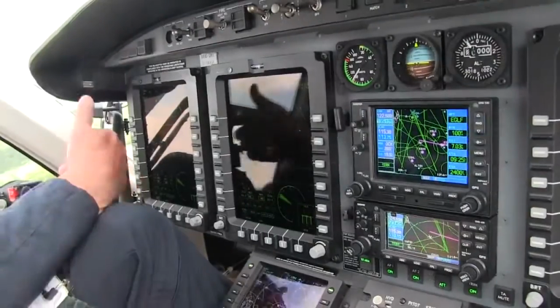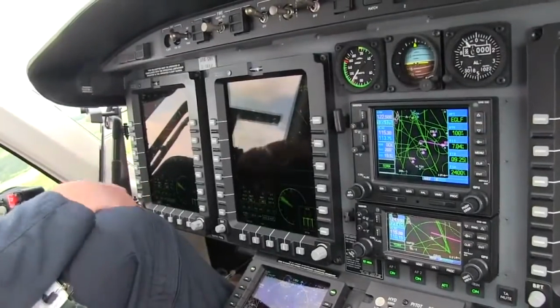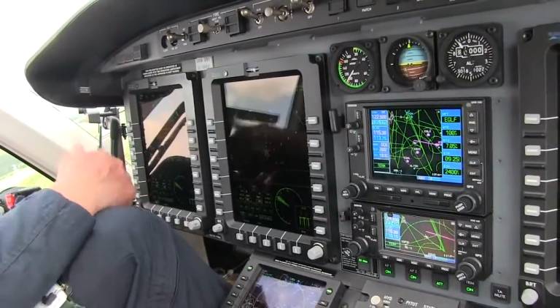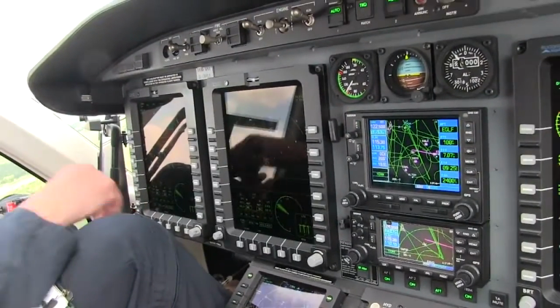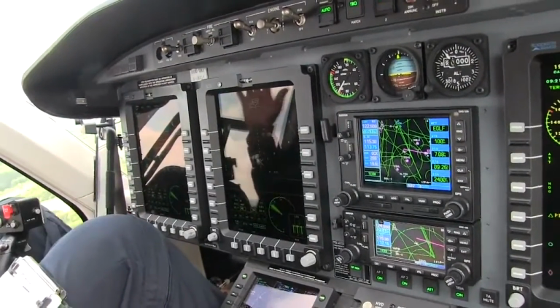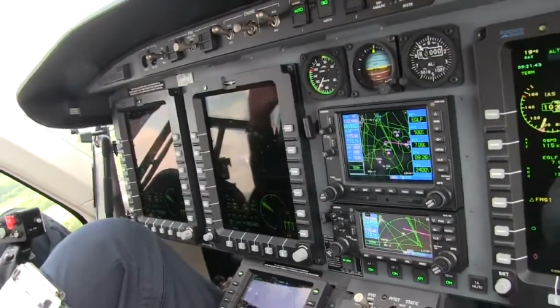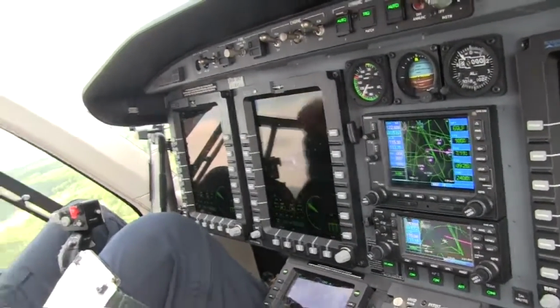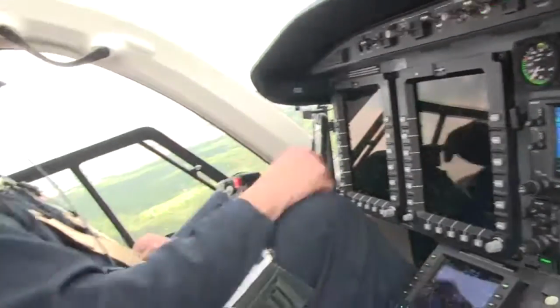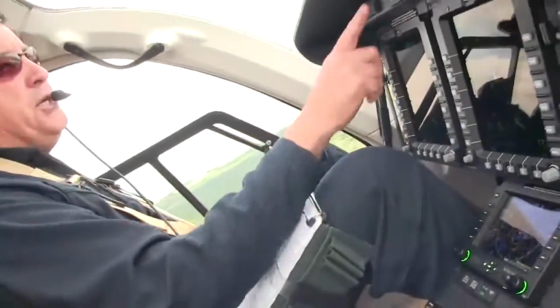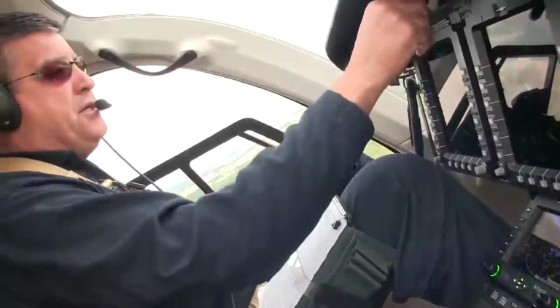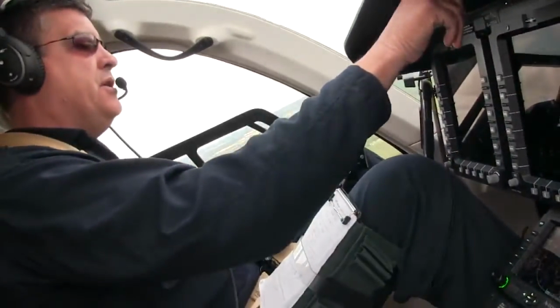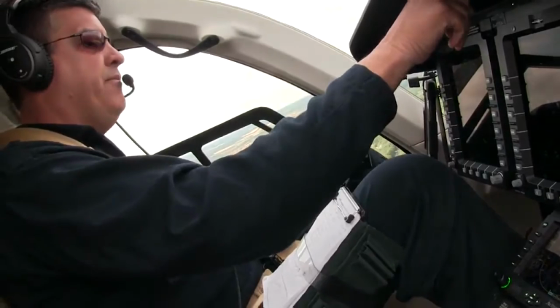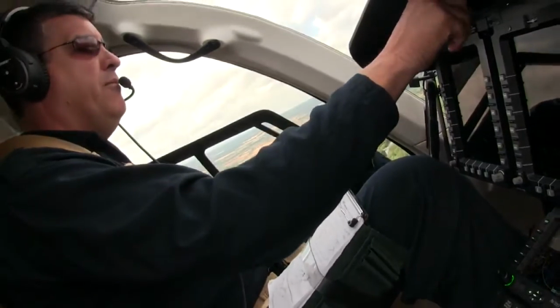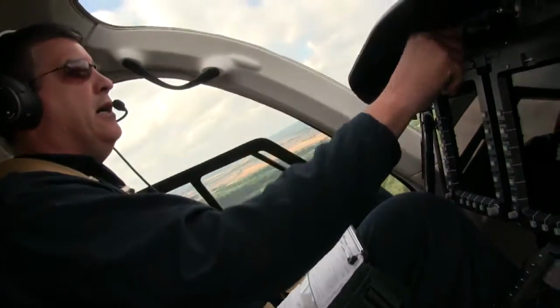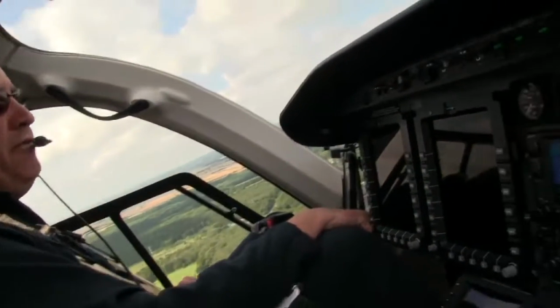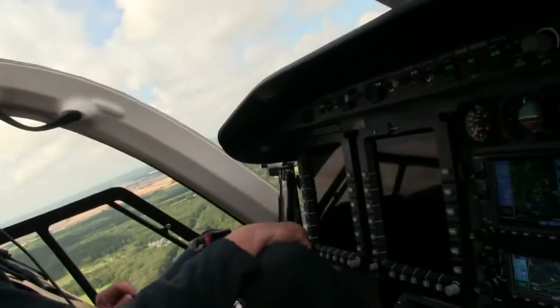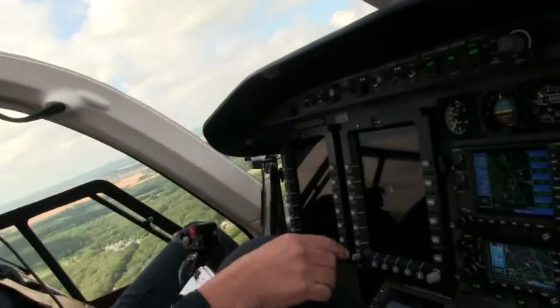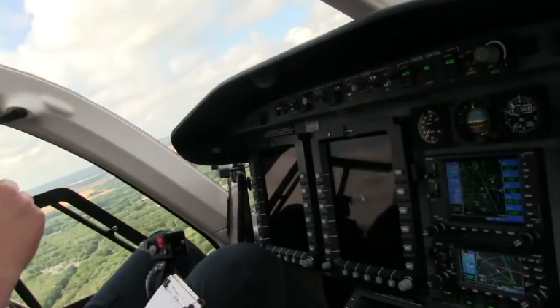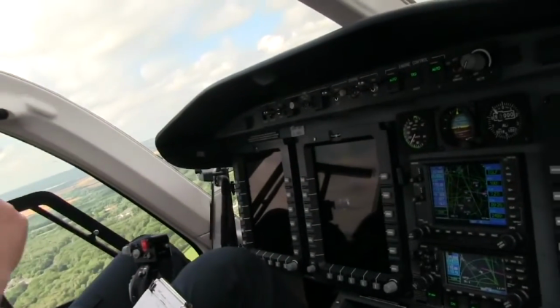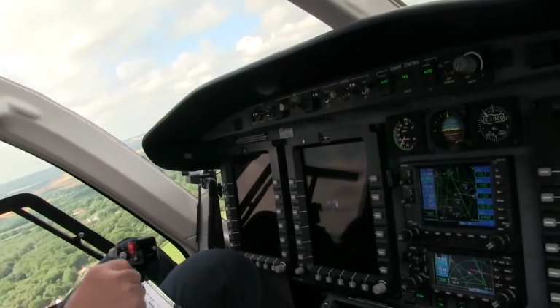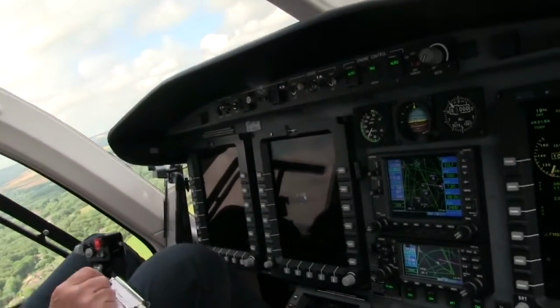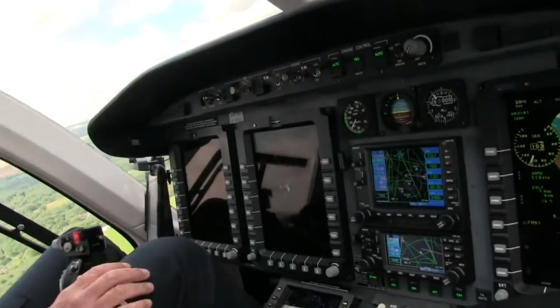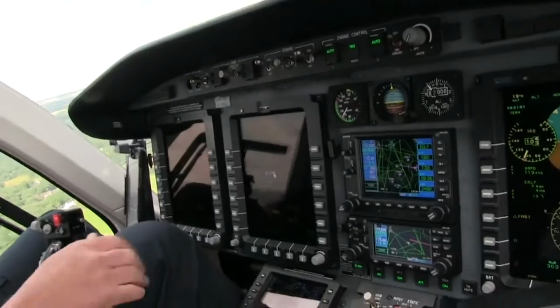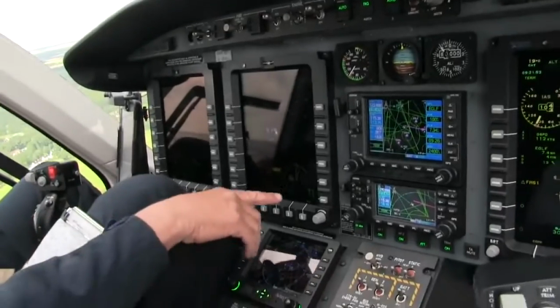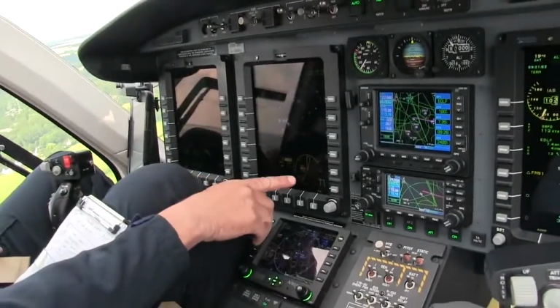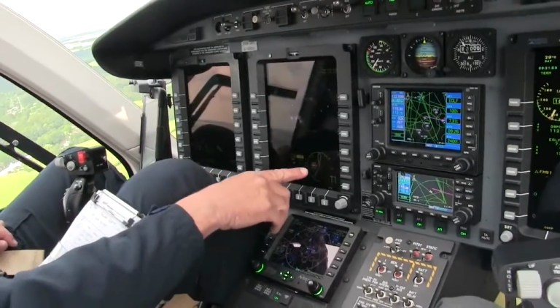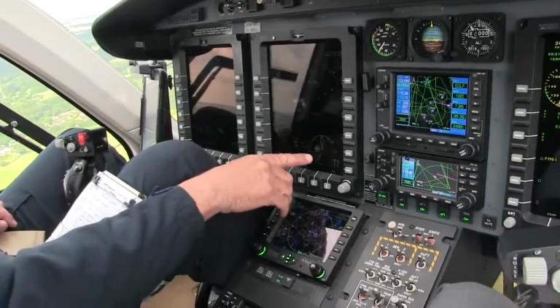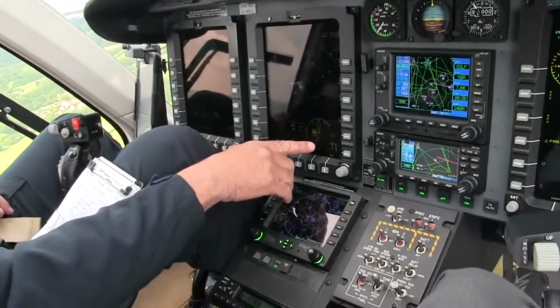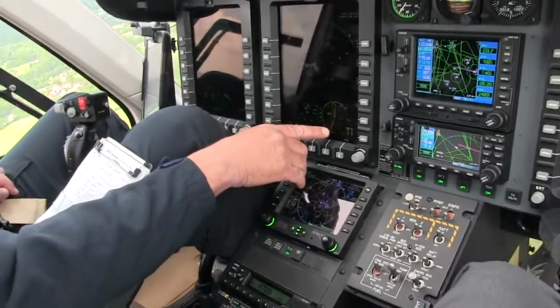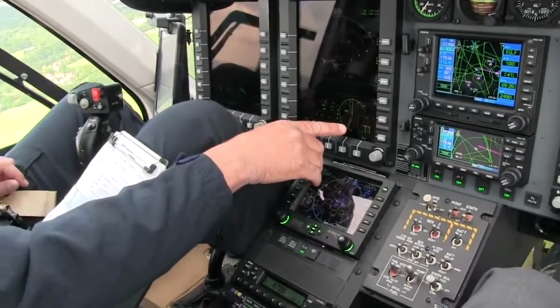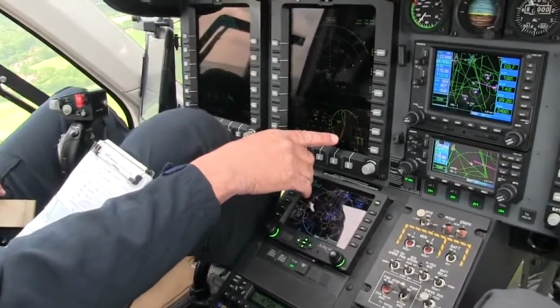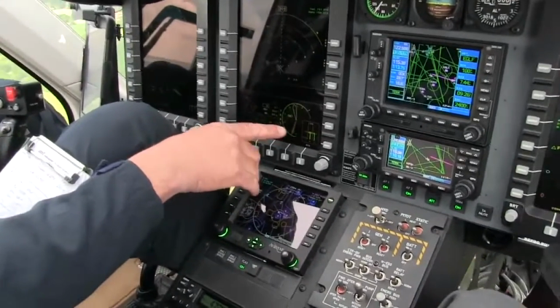I have the autopilot engaged — I'm hands-off. So I fail an engine; you hear it change a little bit. You look over here — one engine has dropped off on the simulation.